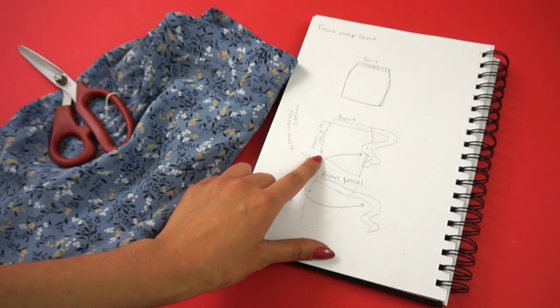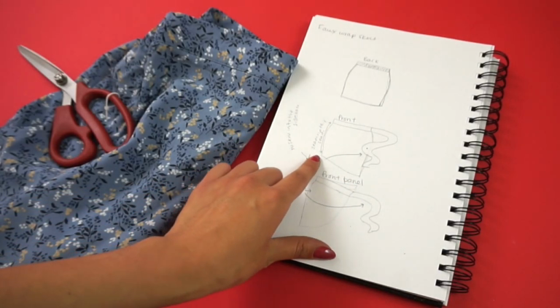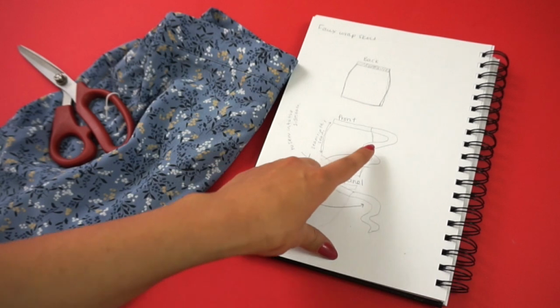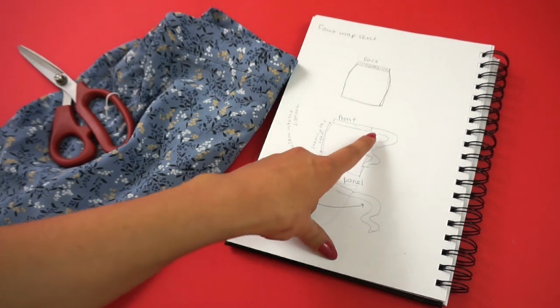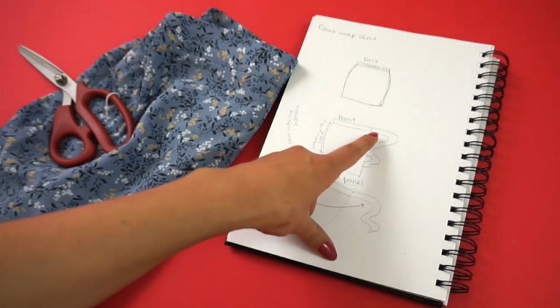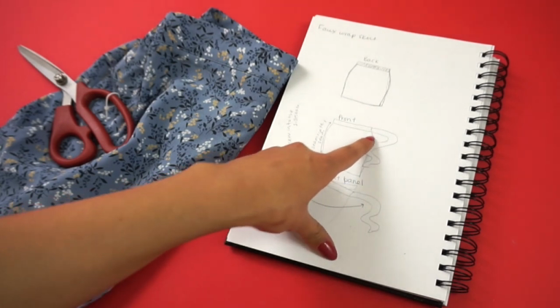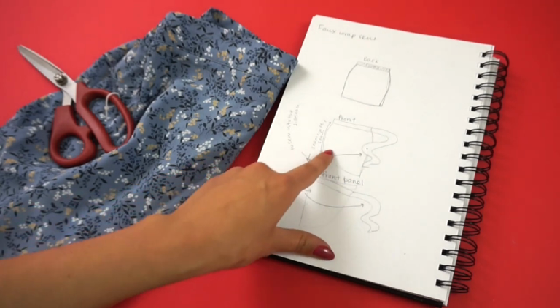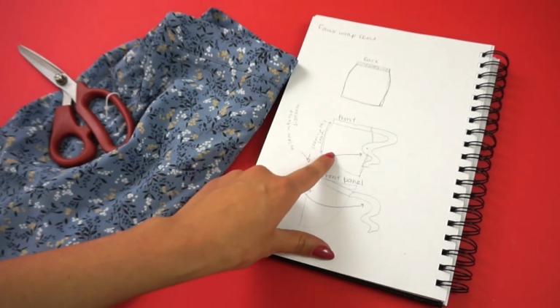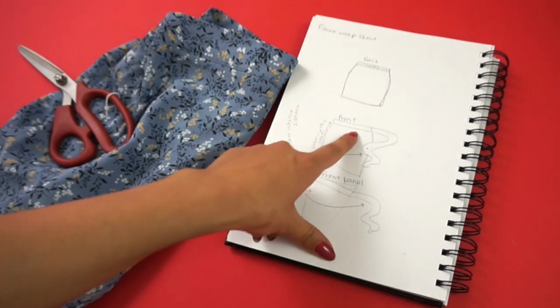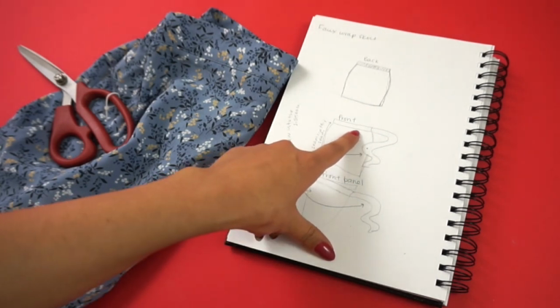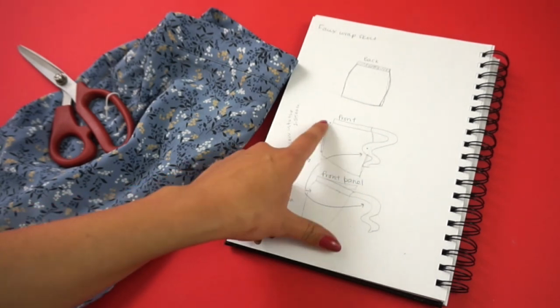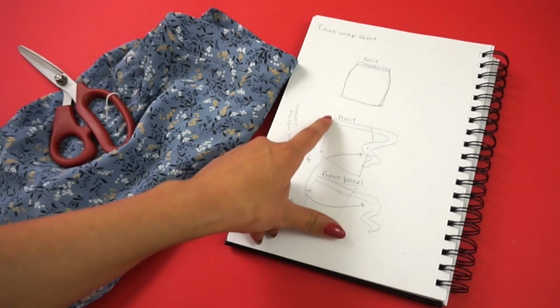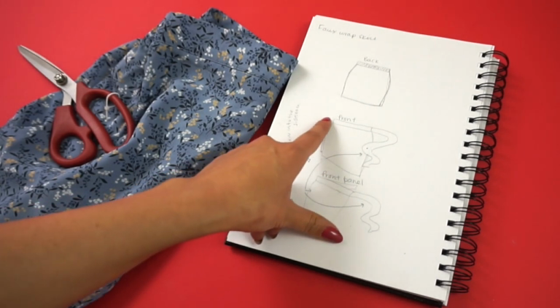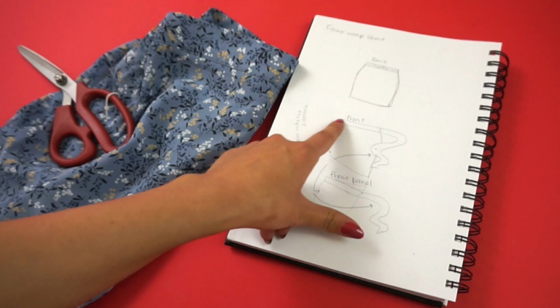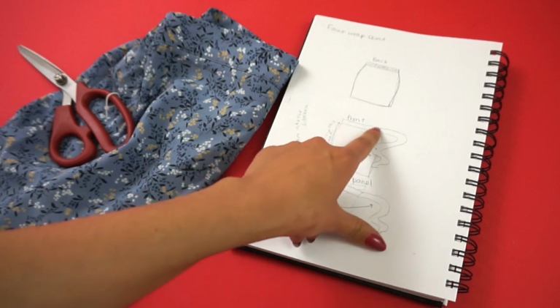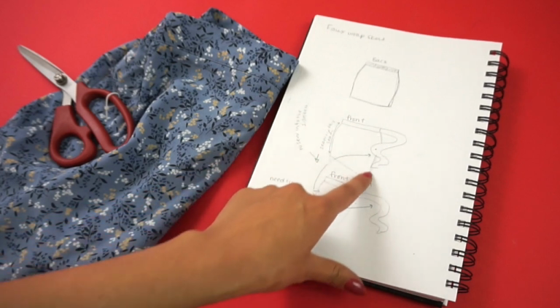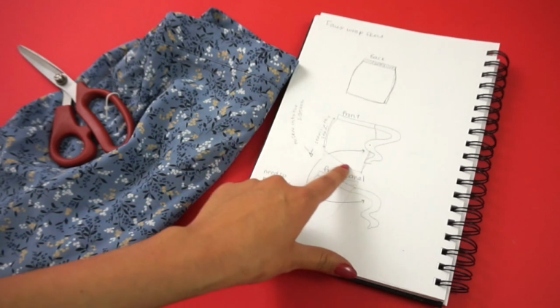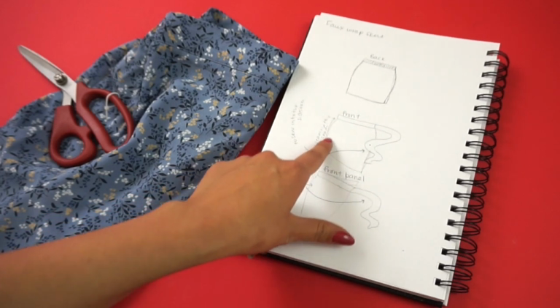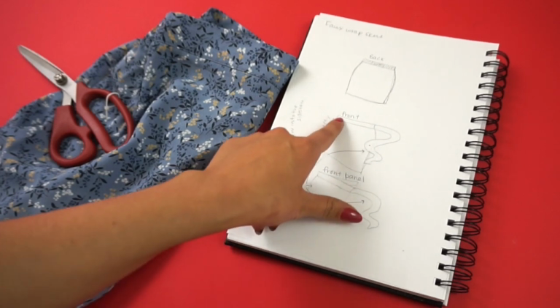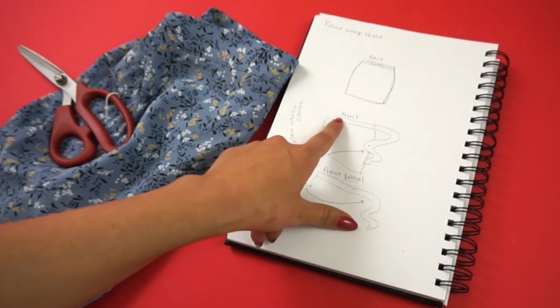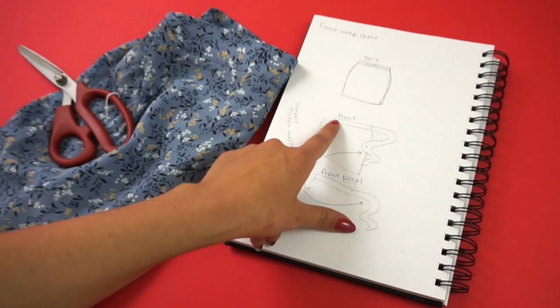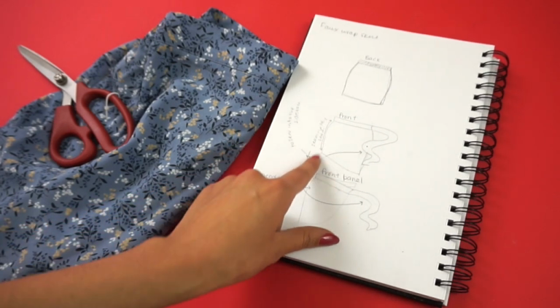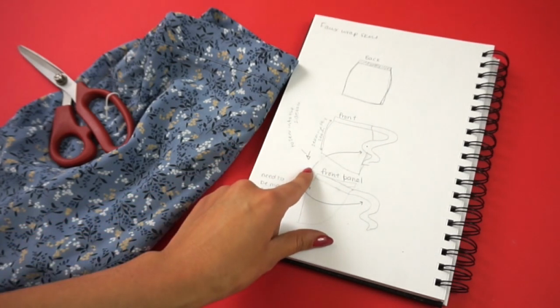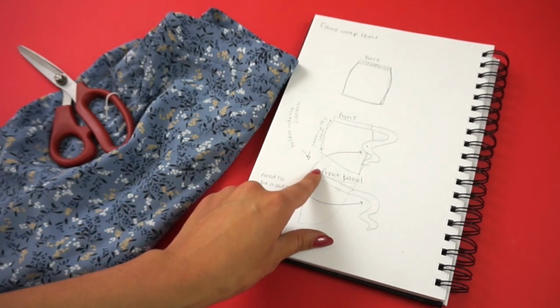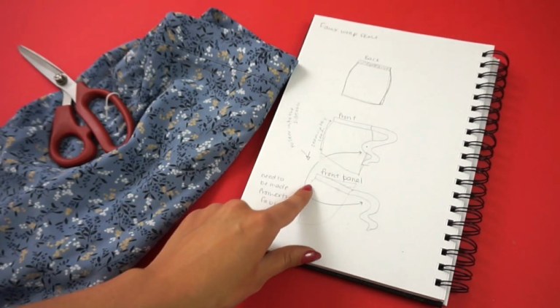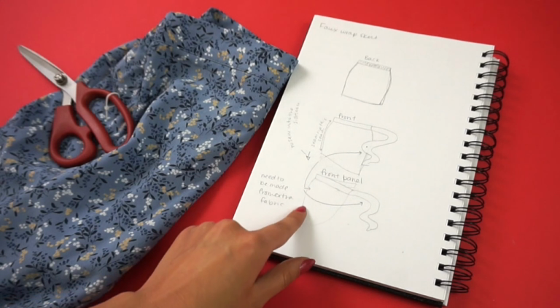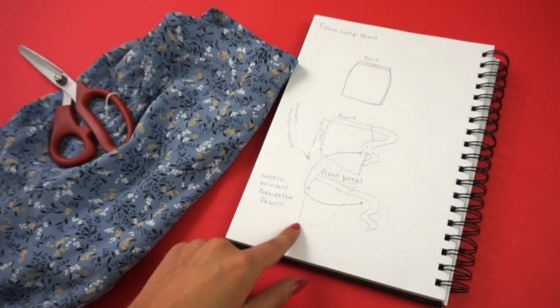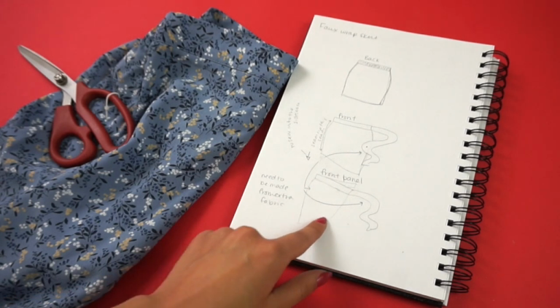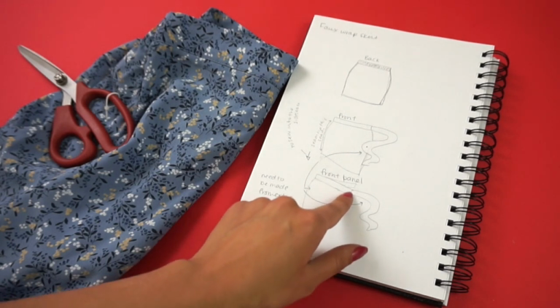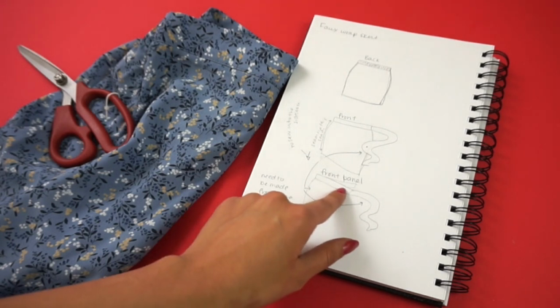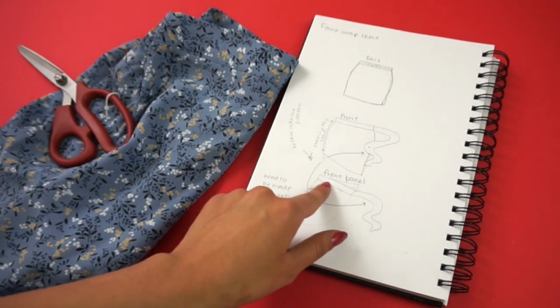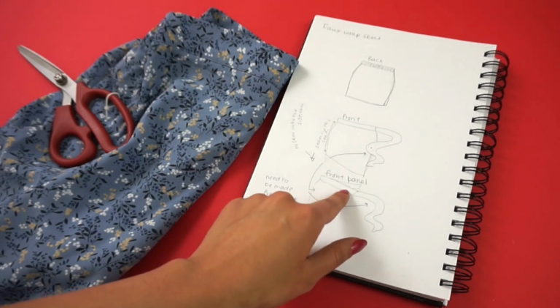That's when I came up with a different idea: to make a mini faux wrap skirt. I even drew it out so I wouldn't mess it up again. I was going to leave the back as it is, and the front of the skirt was going to have a curved hem, with the wrap made from the excess fabric as well as a tie that goes all the way around the waist.